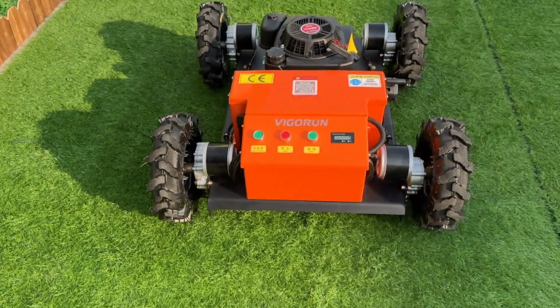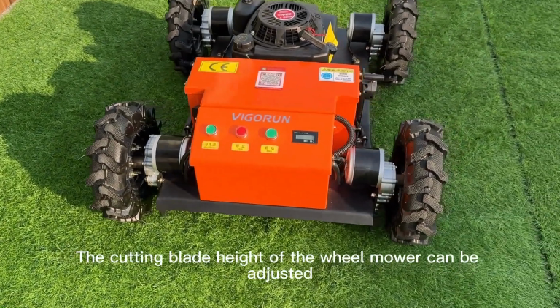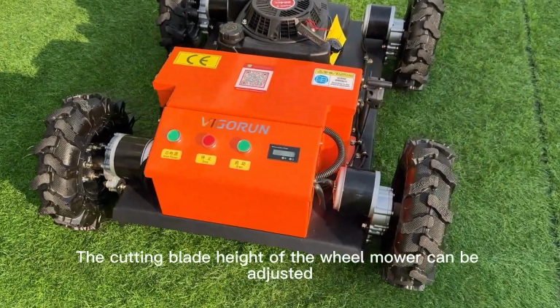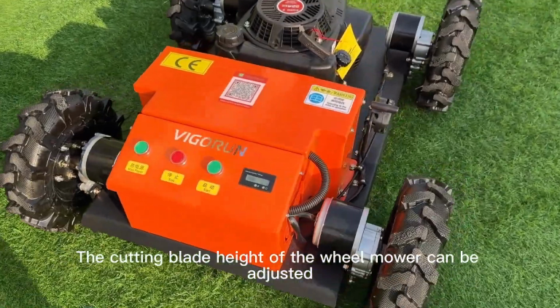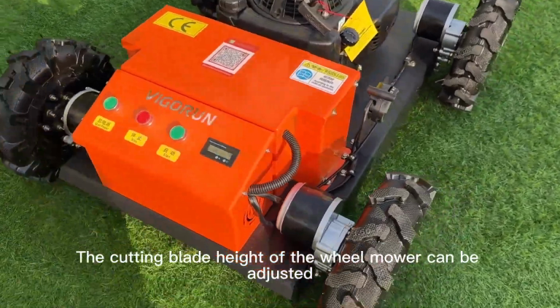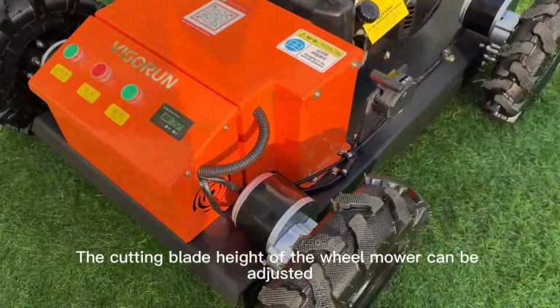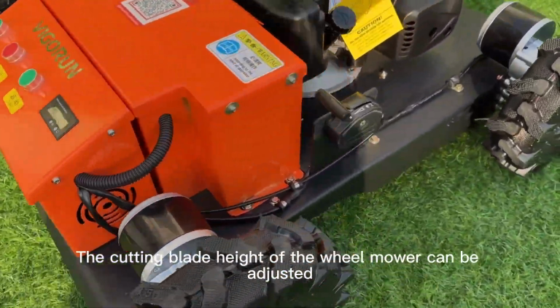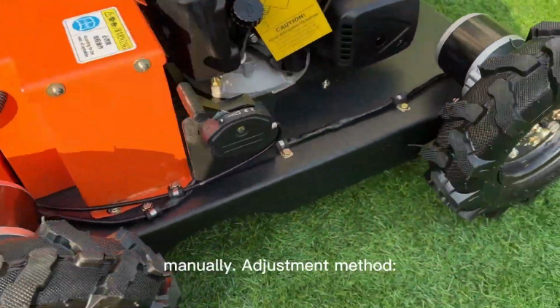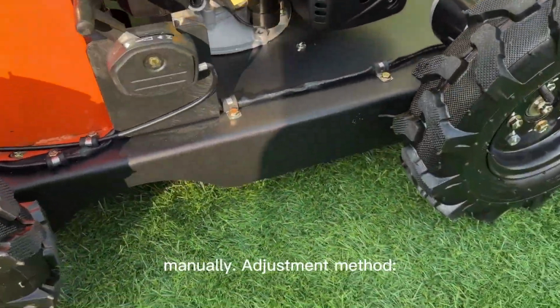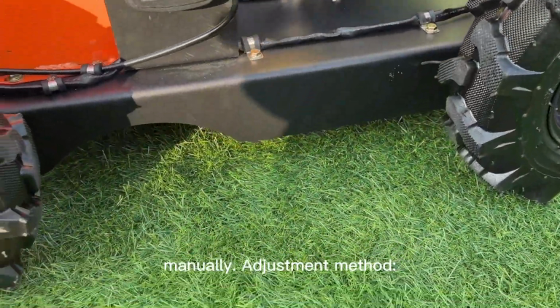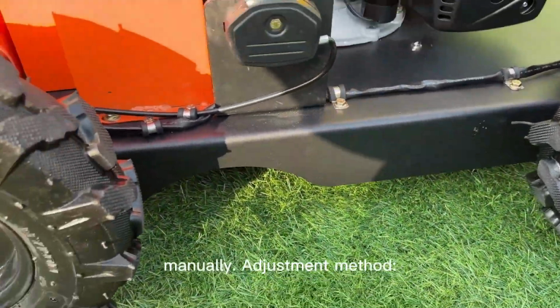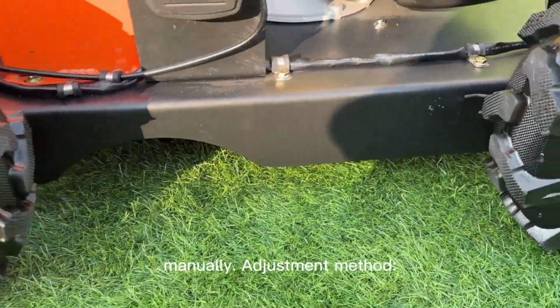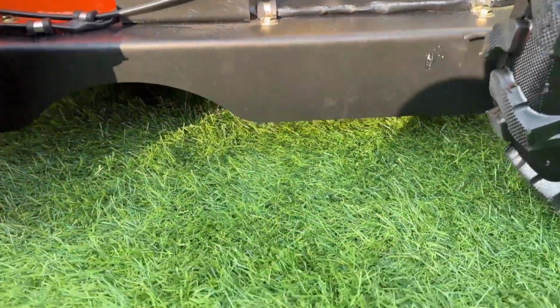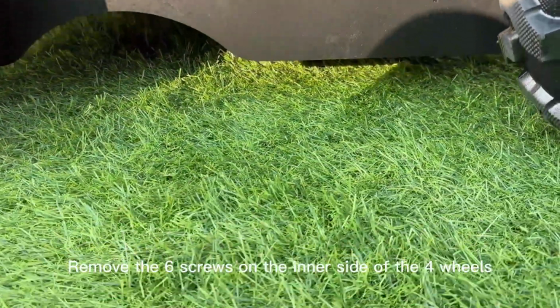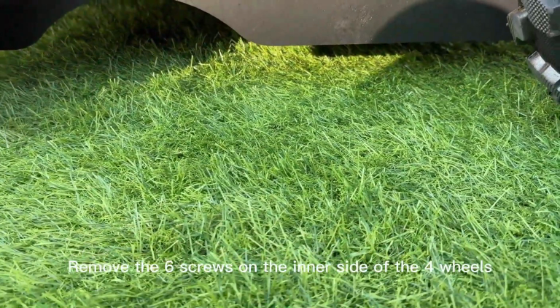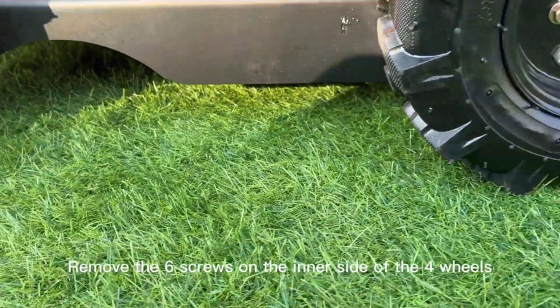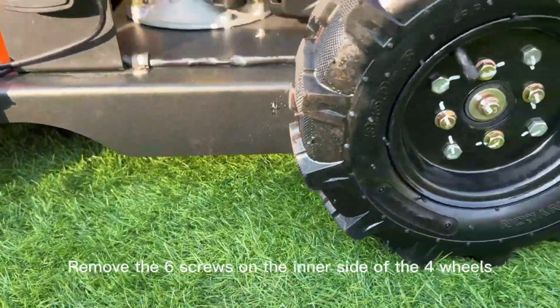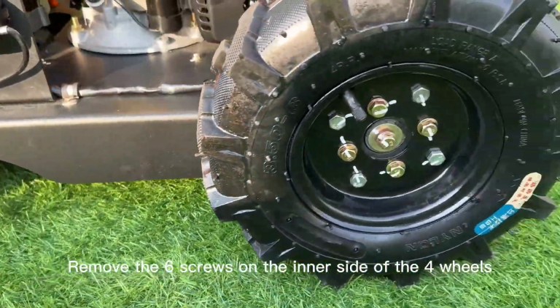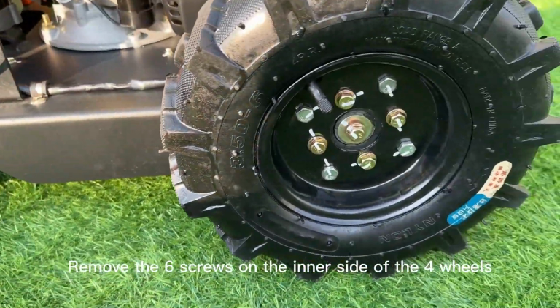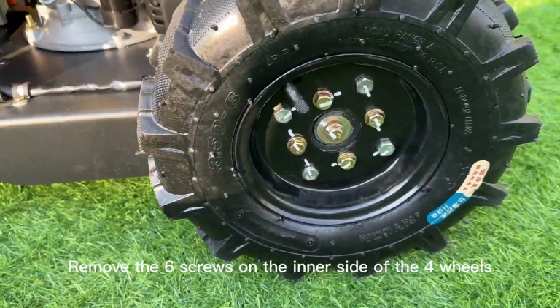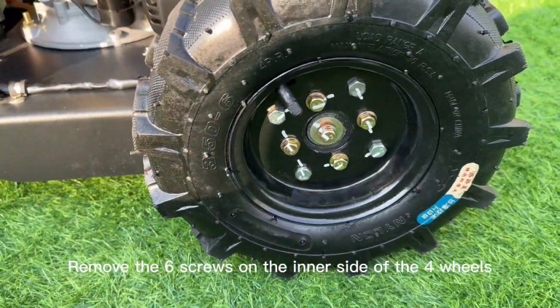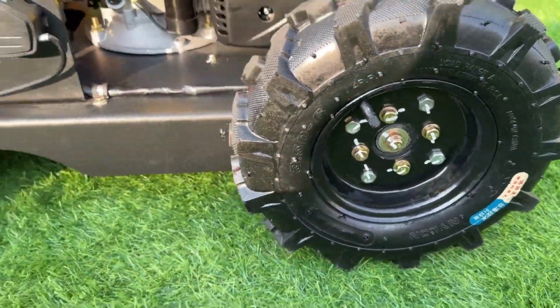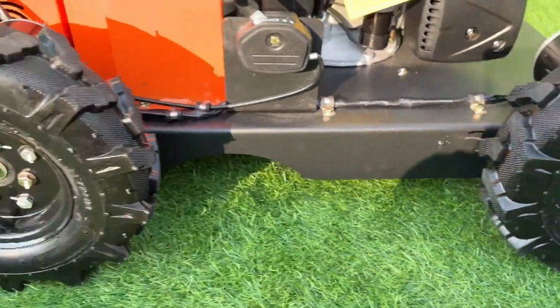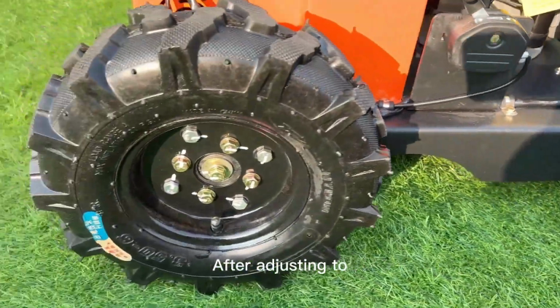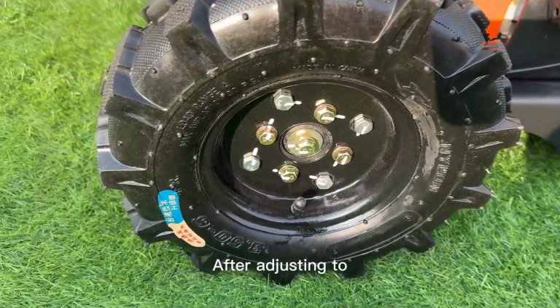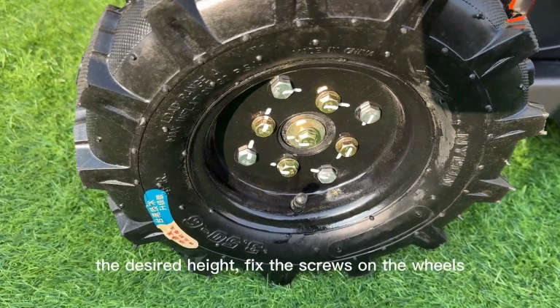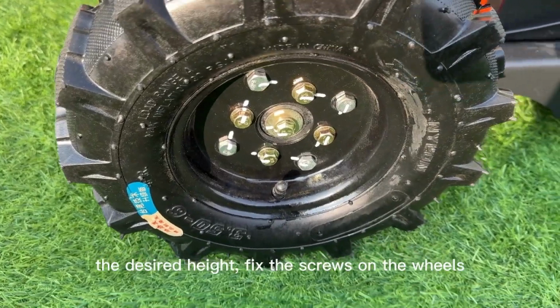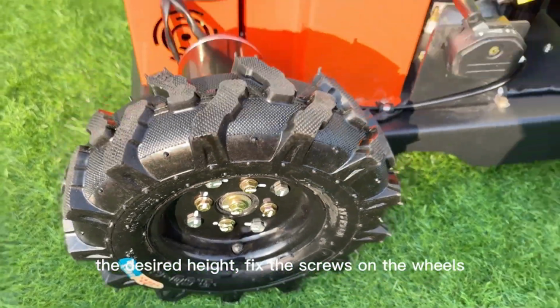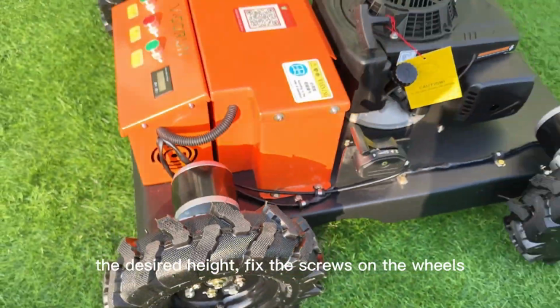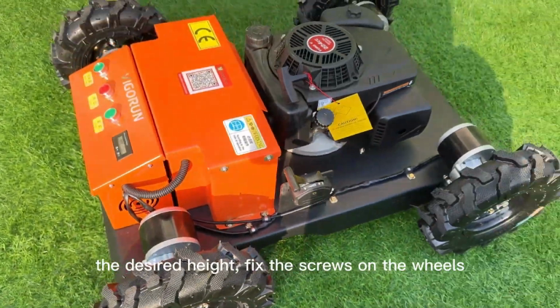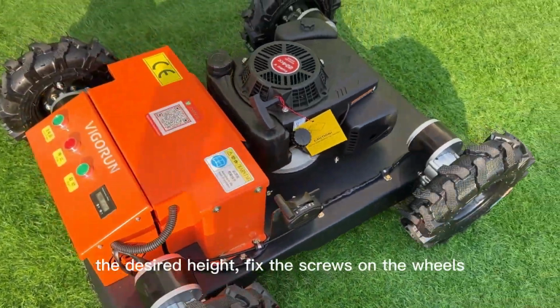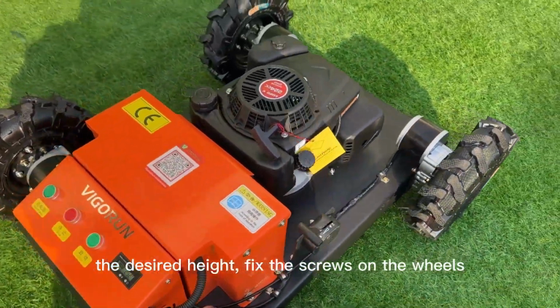The cutting blade height of the wheel mower can be adjusted manually. To adjust: remove the three screws on the inner side of the four wheels, set the desired height, then fix the screws back on the wheels.